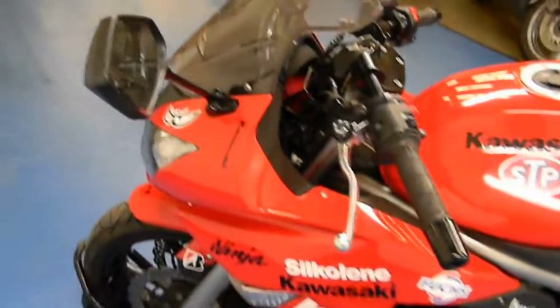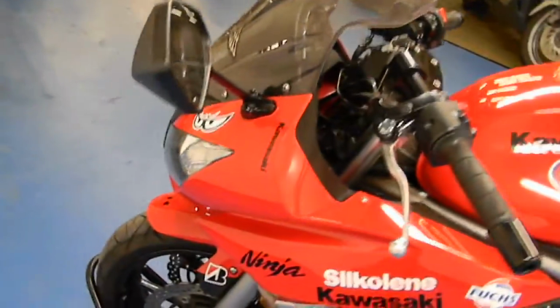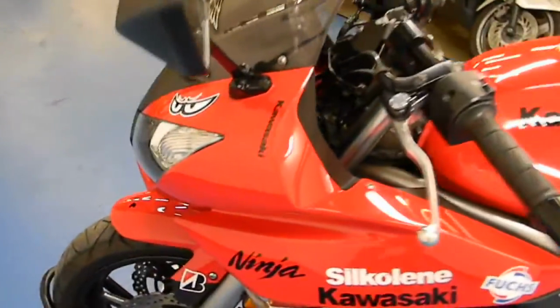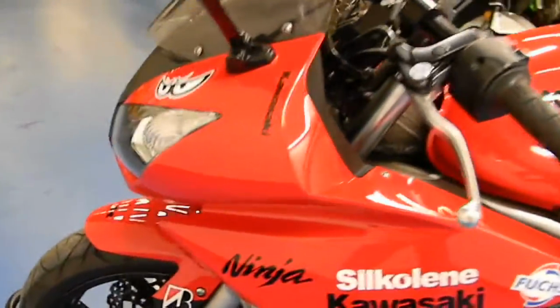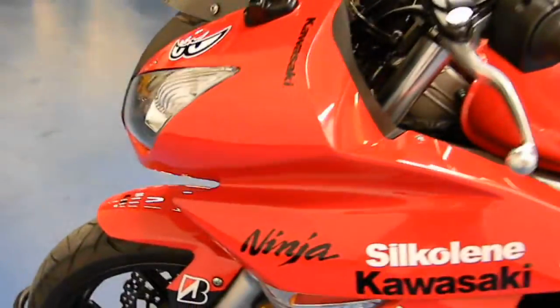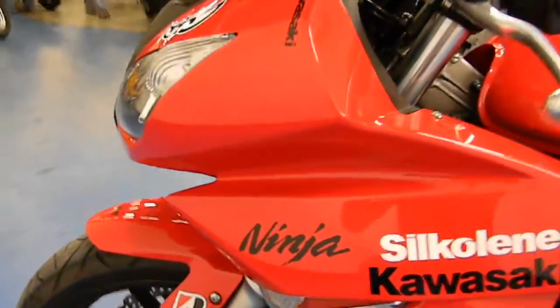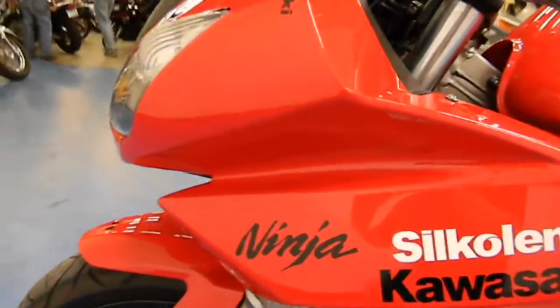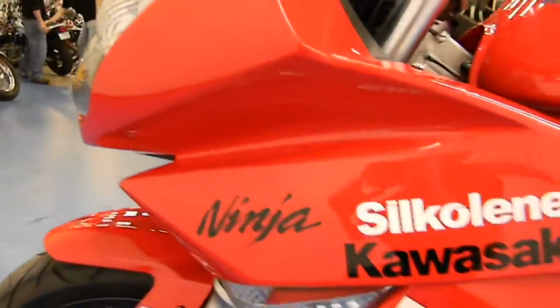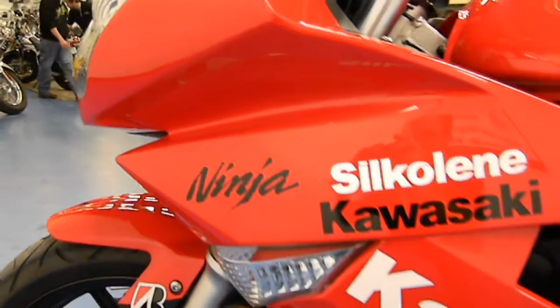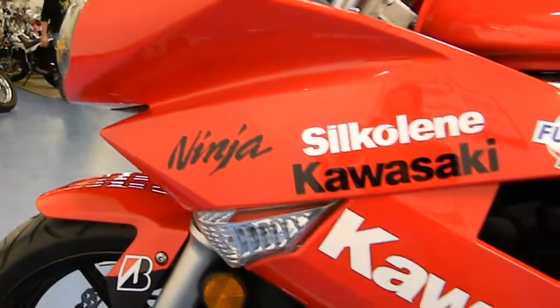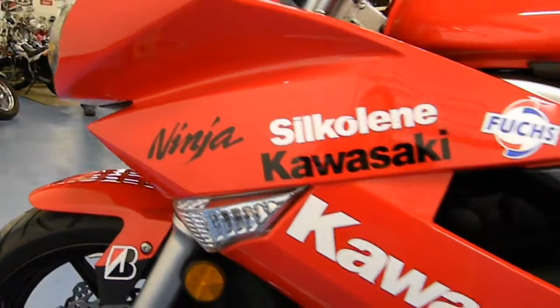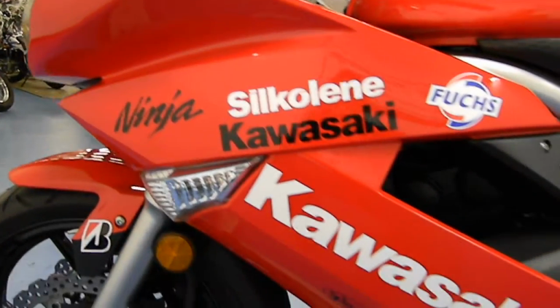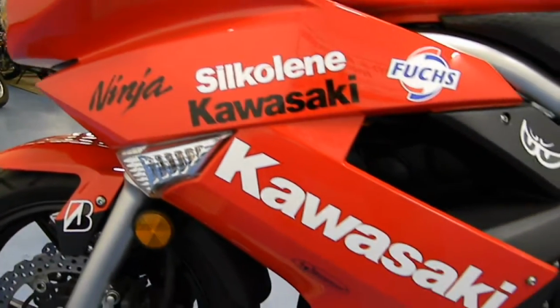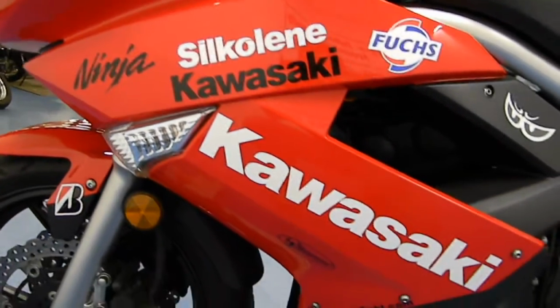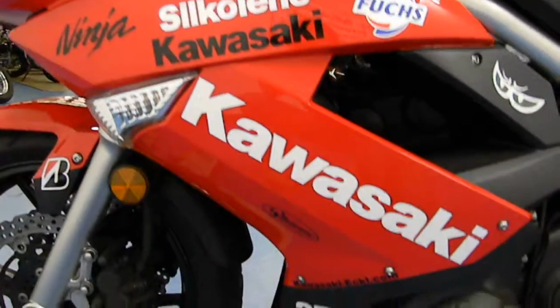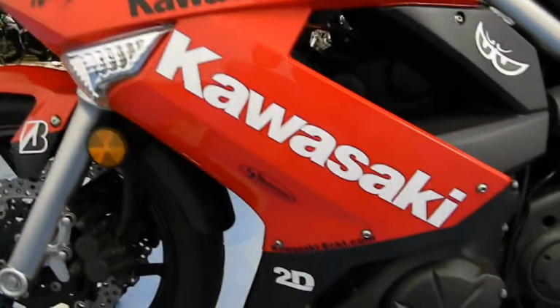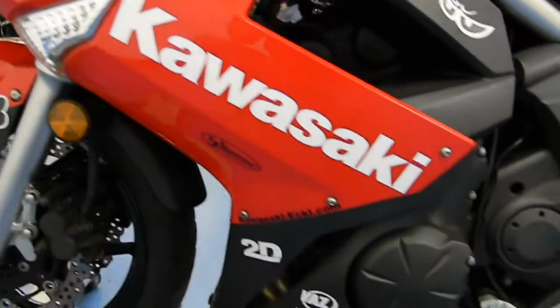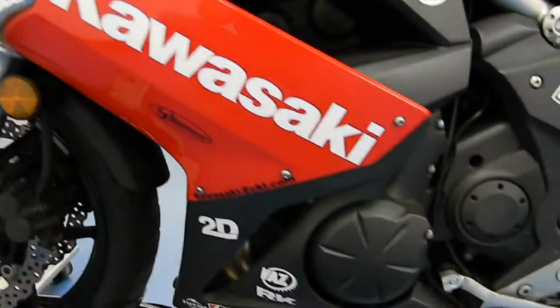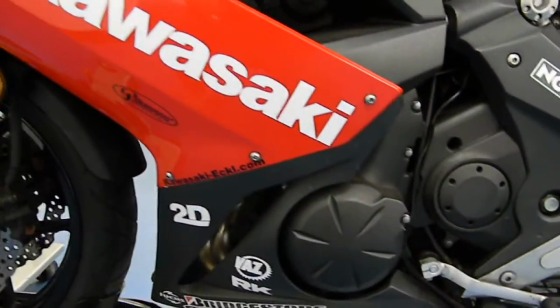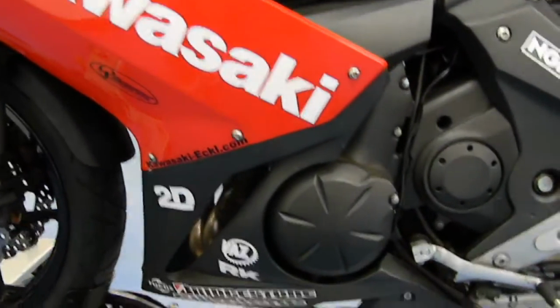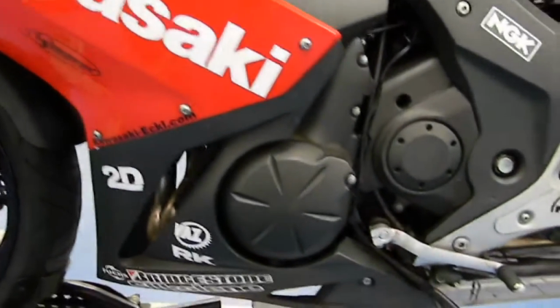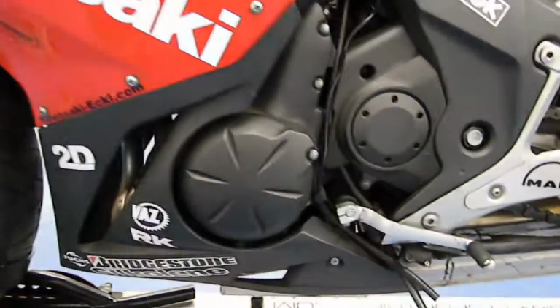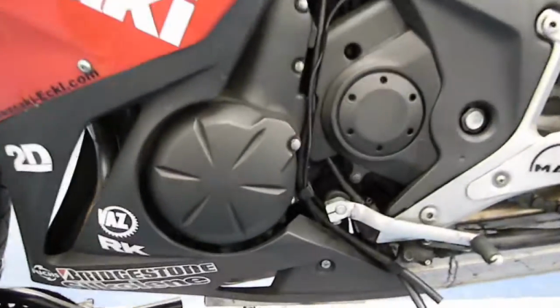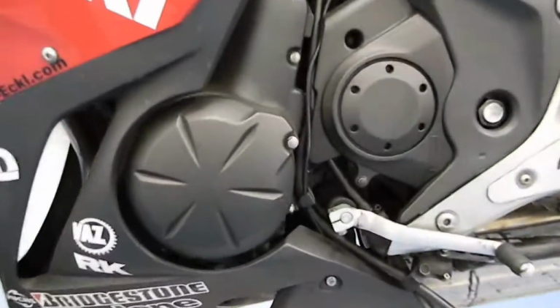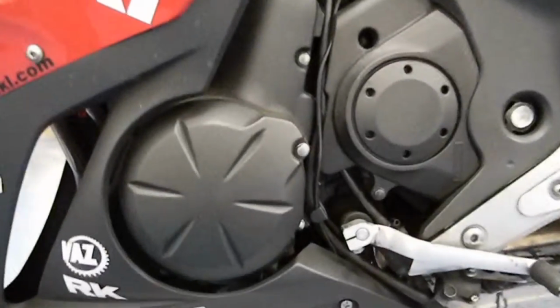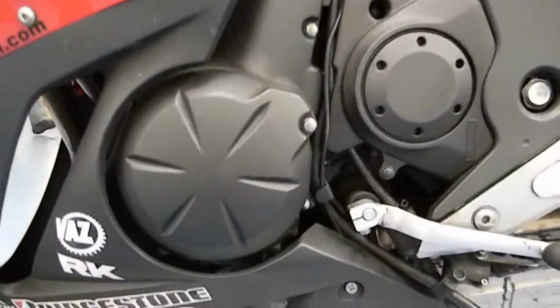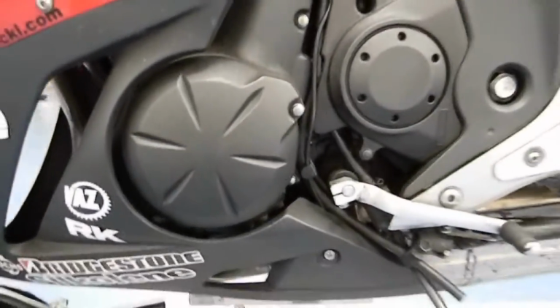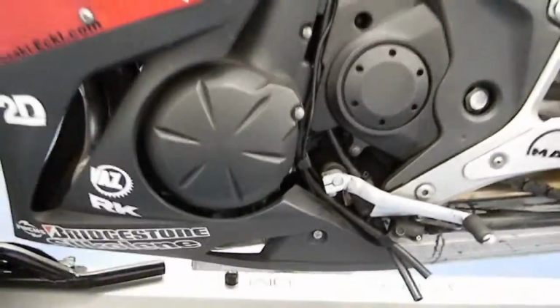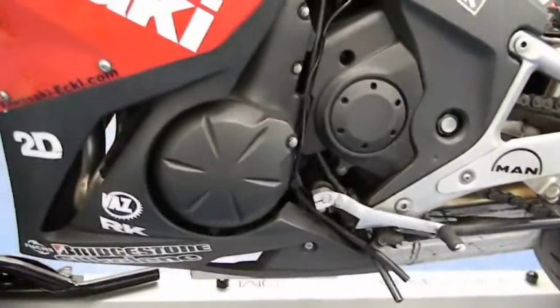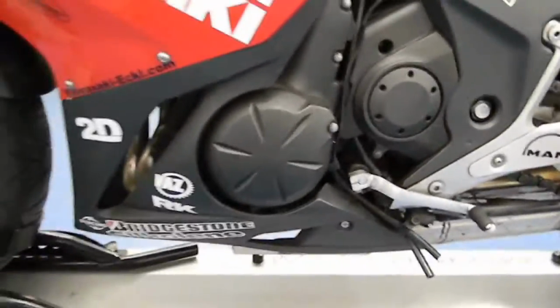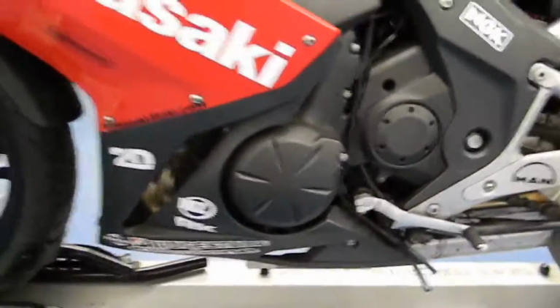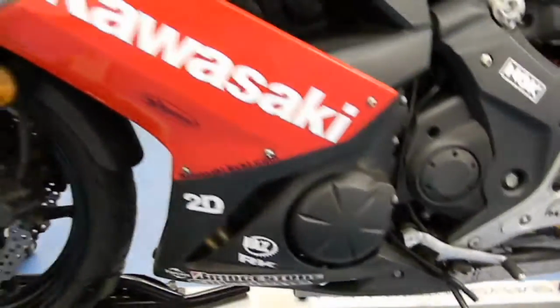We will go through that full inspection, and once we have completed that, the bike will go with a 30 day, 1,000 mile warranty. Looking down the fairing here, fairing looks real clean, engine cover real clean. It does not appear to have been tipped on this side.